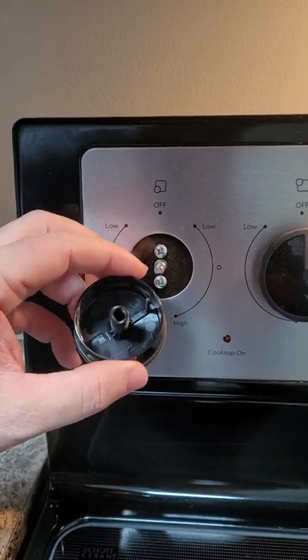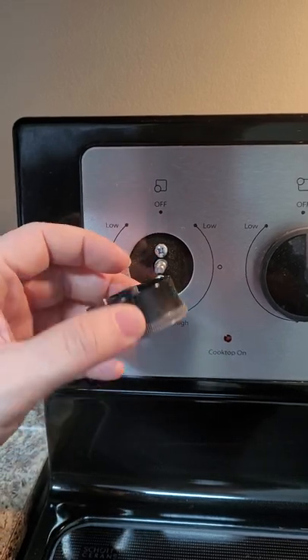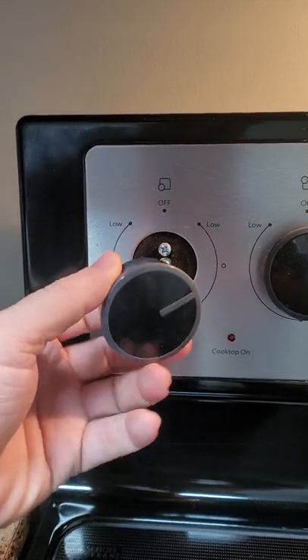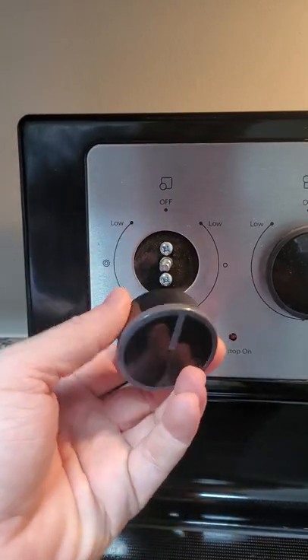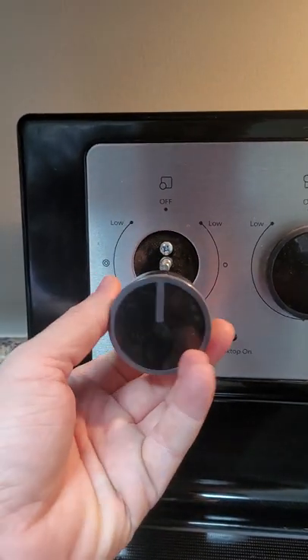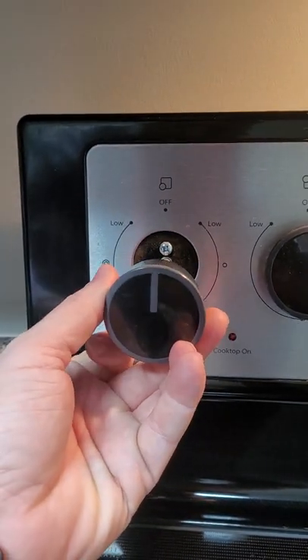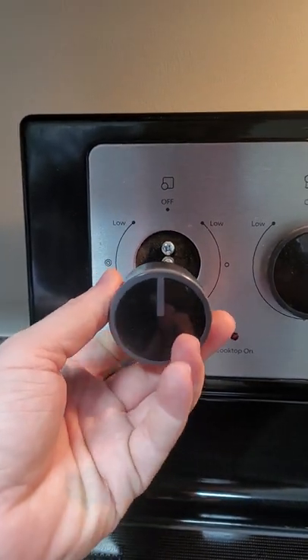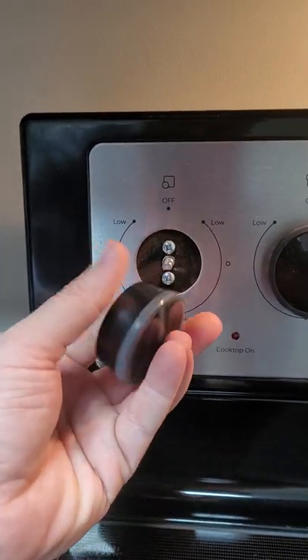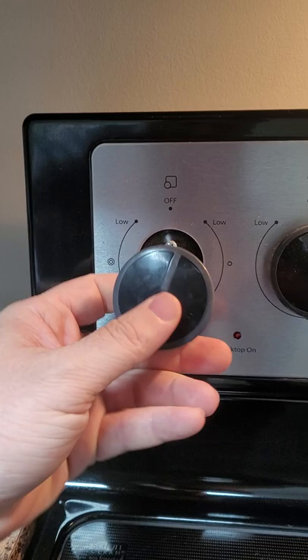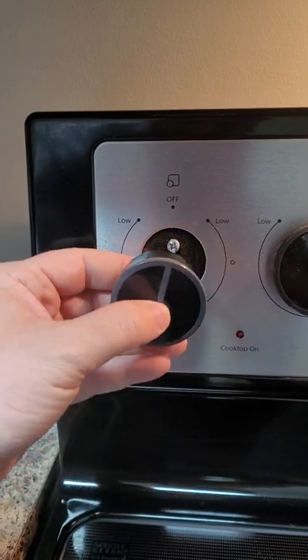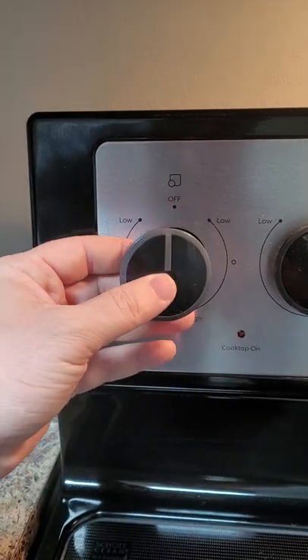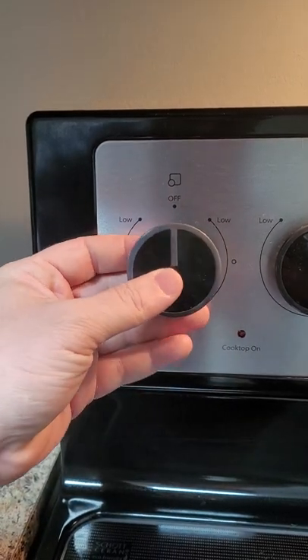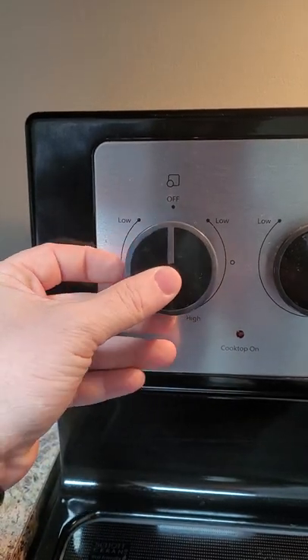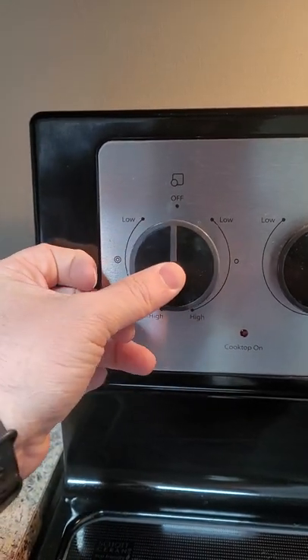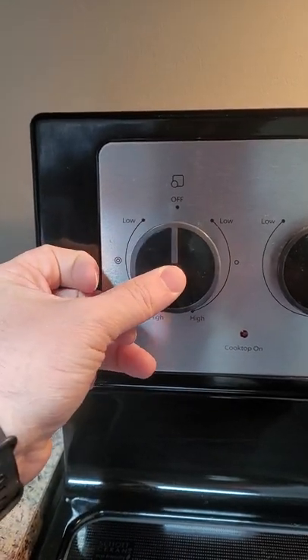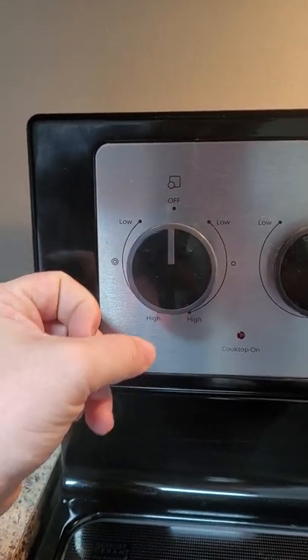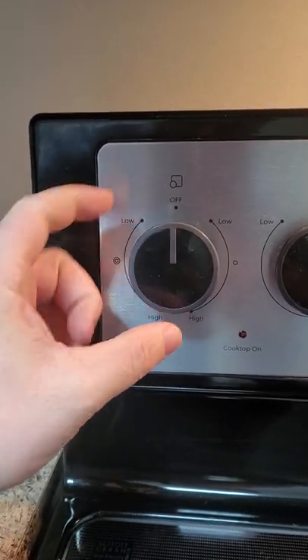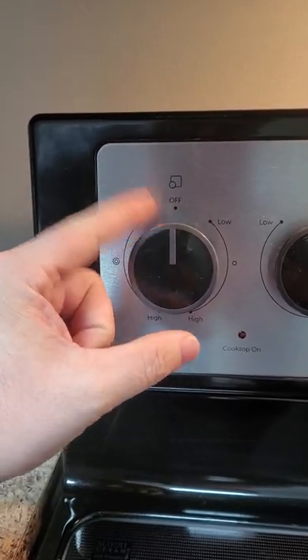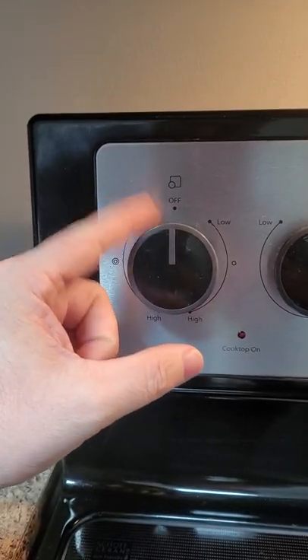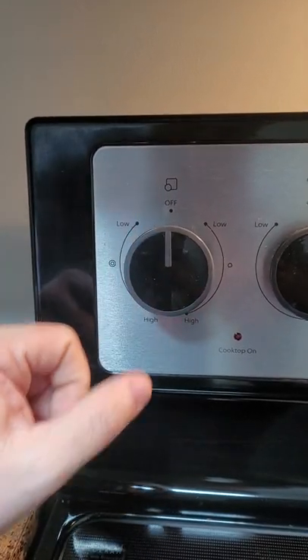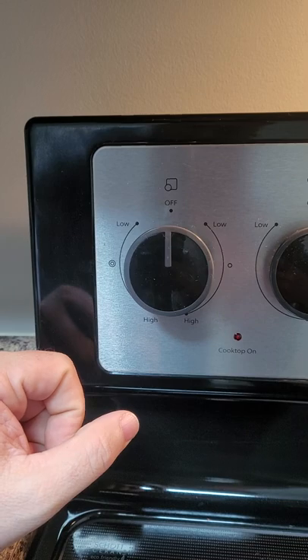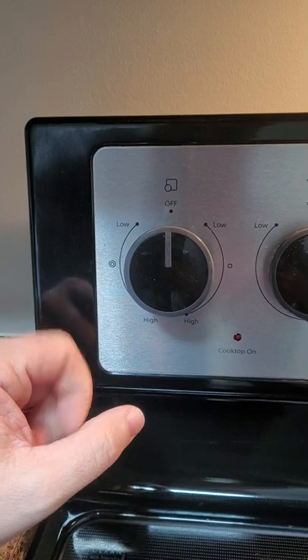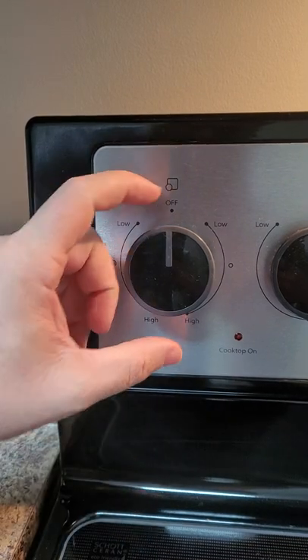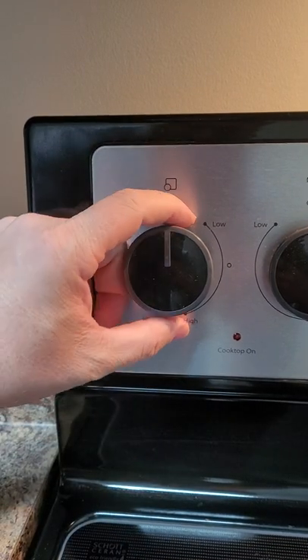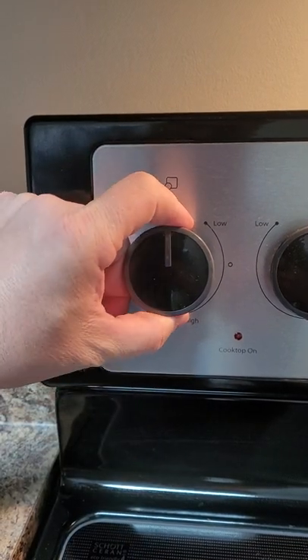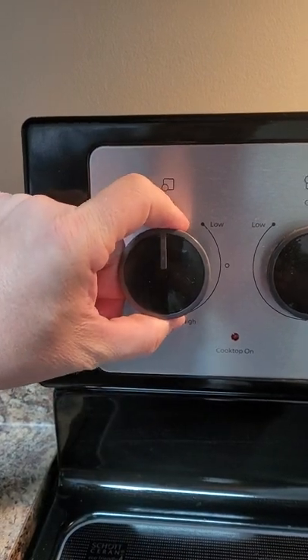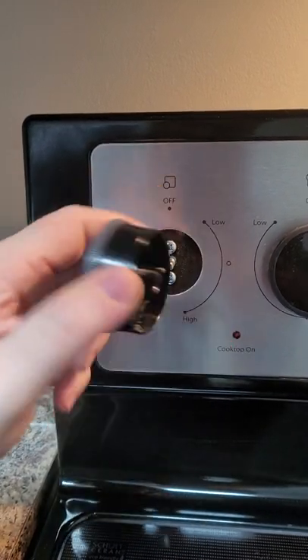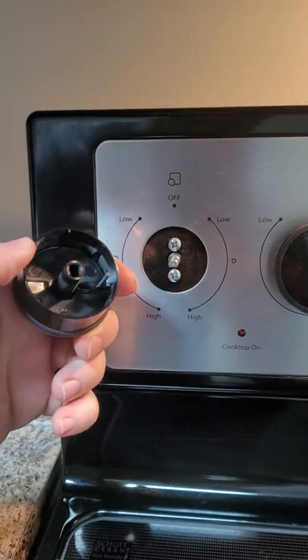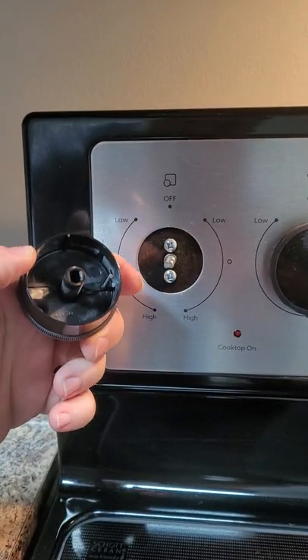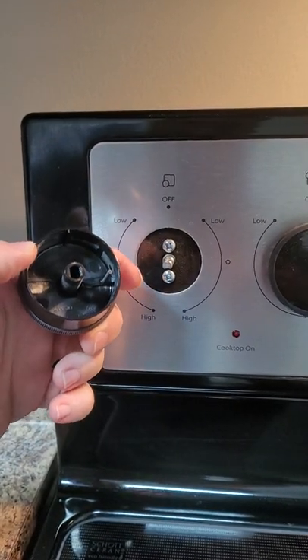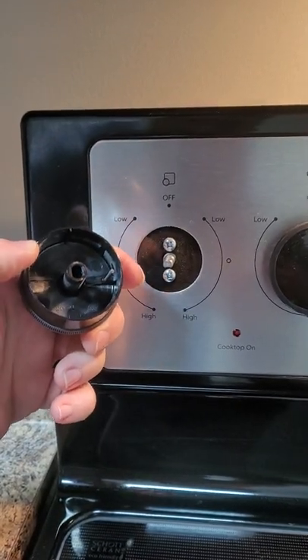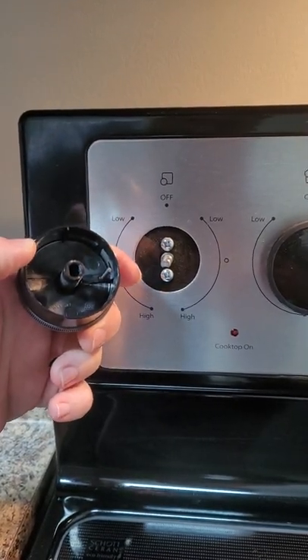What you do, take it, reattach it, push it right onto that hole. As soon as you push it, you'll notice it stays good and firm. If it's not on there well, it's most likely because it's not on the spline hole.